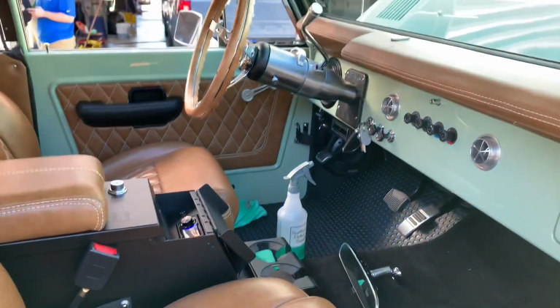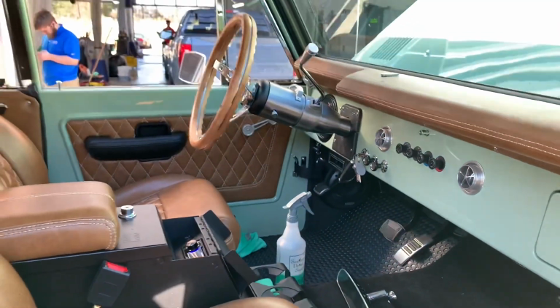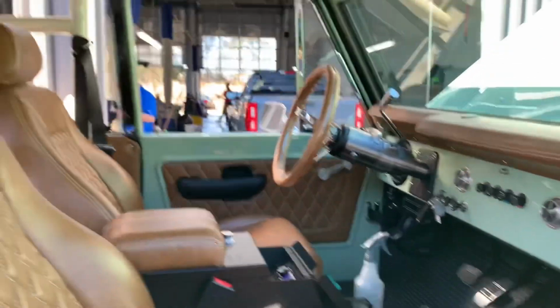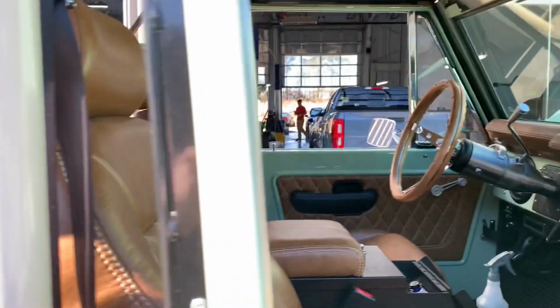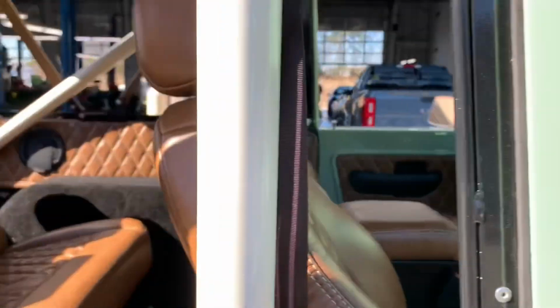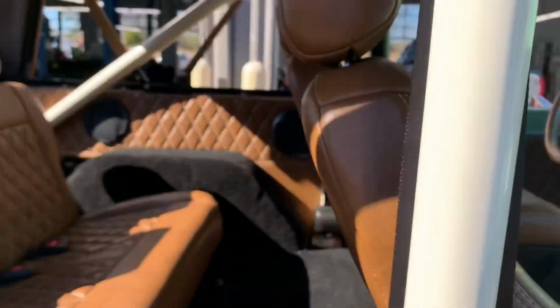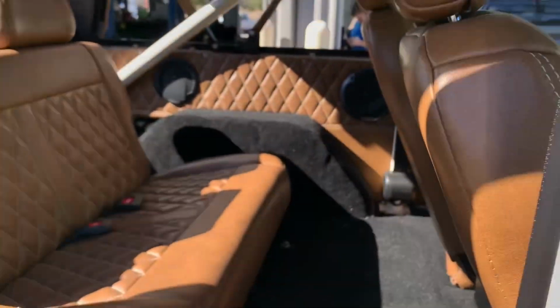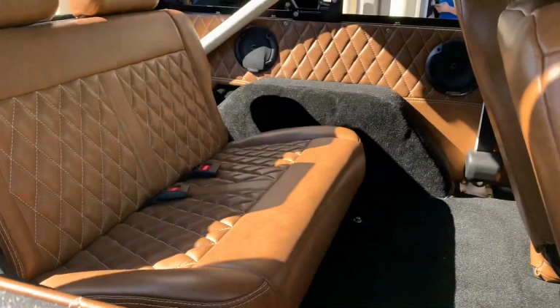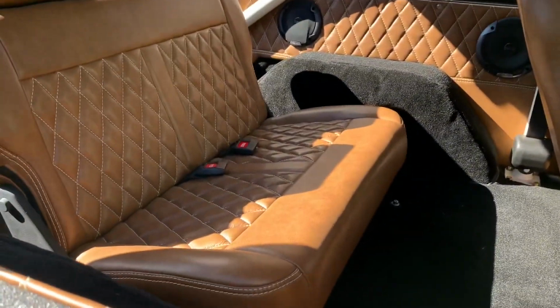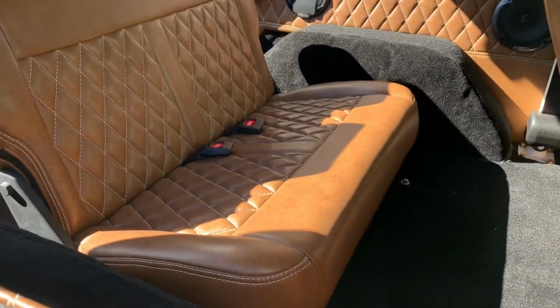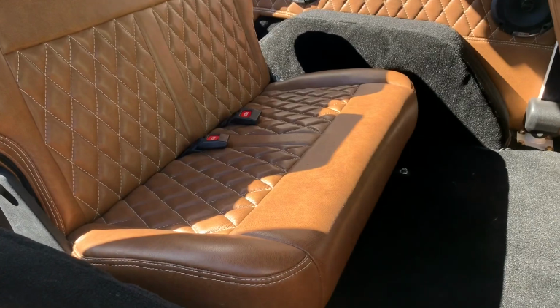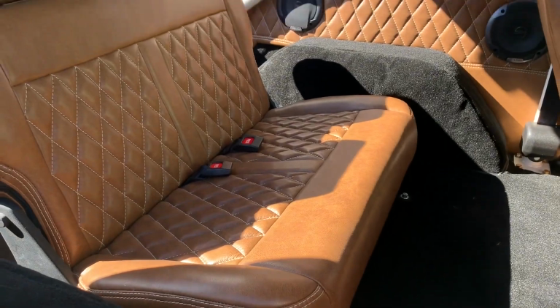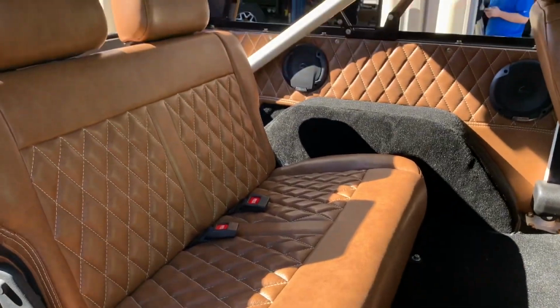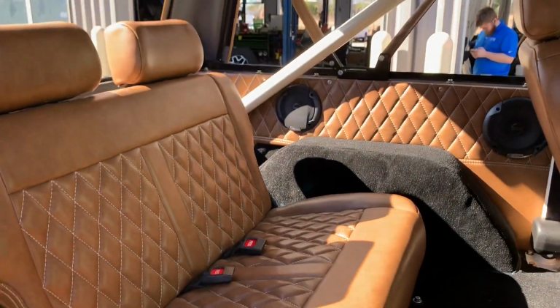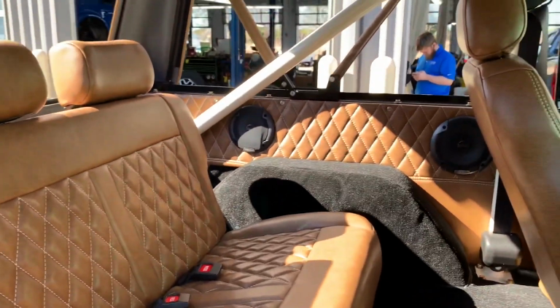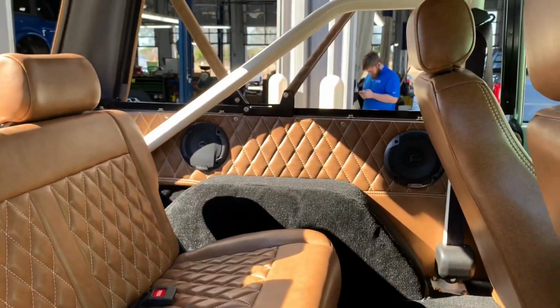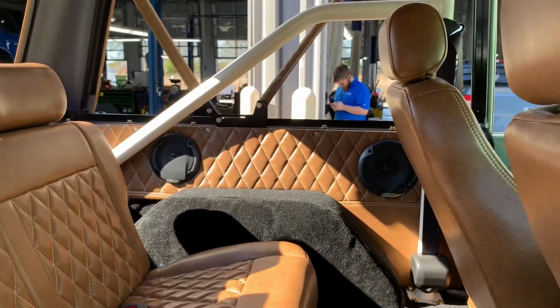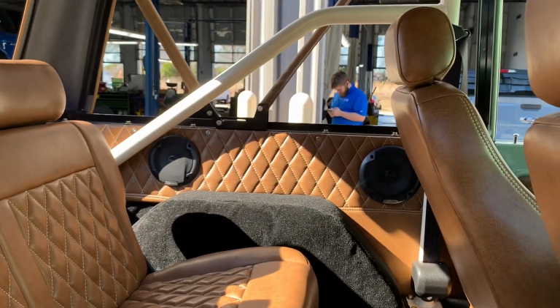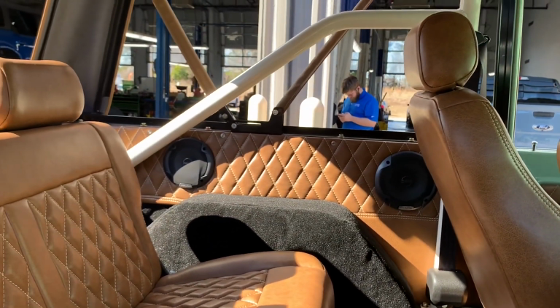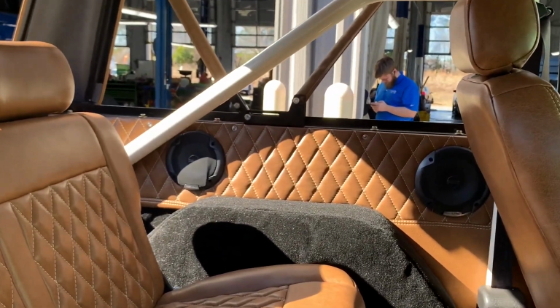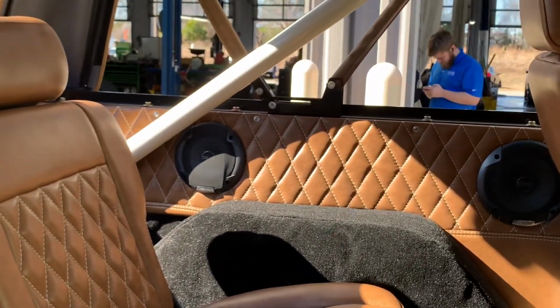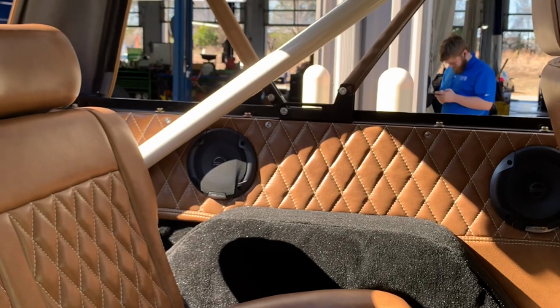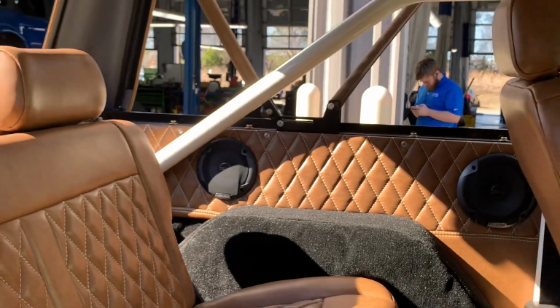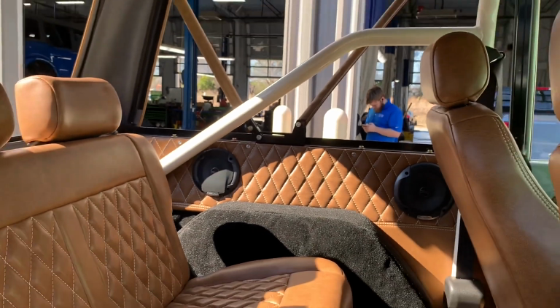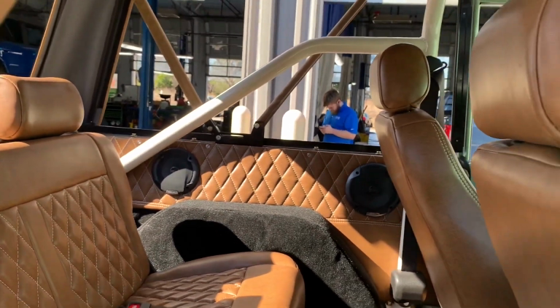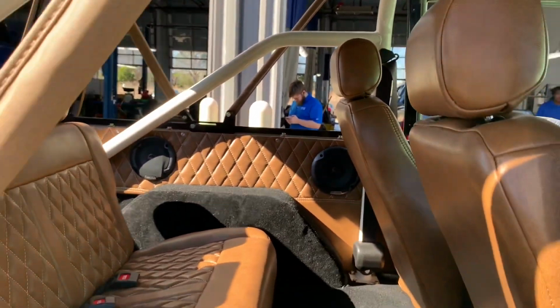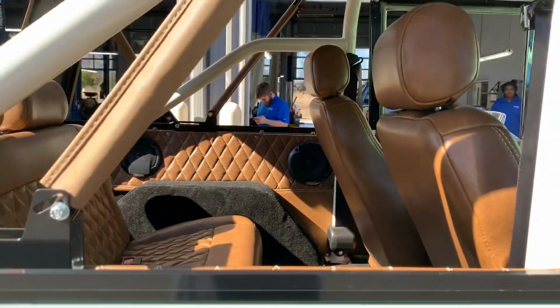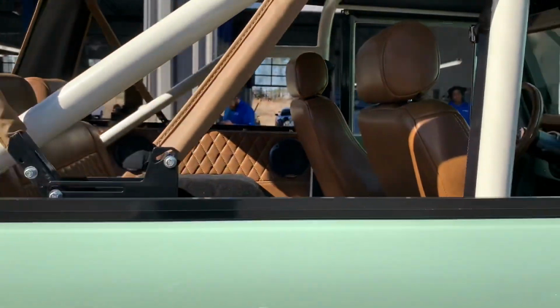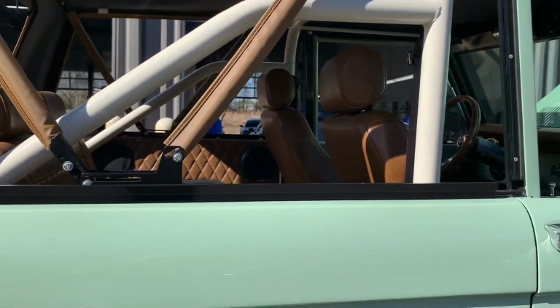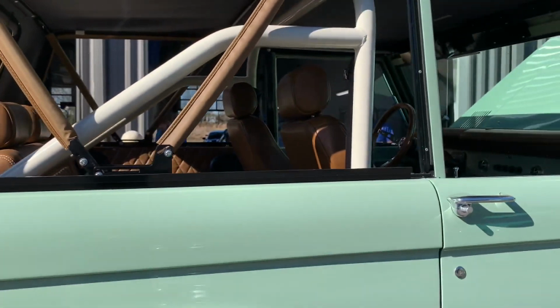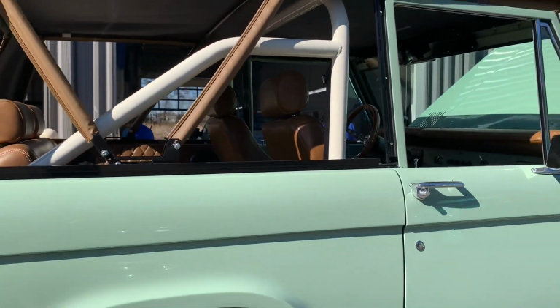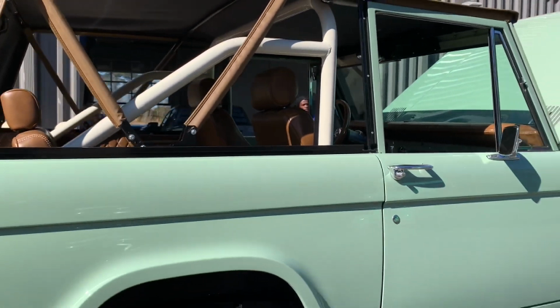Check out that diamond stitch pattern interior — this thing is looking amazing. I love the interior touches that really bring out the nice classic look of this thing. They put in an amazing custom Bluetooth stereo, so you're not missing all those nice modern conveniences. You're not missing the modern performance either.